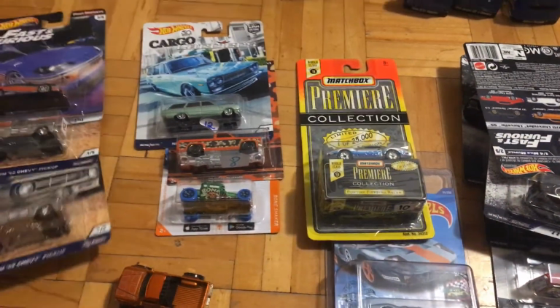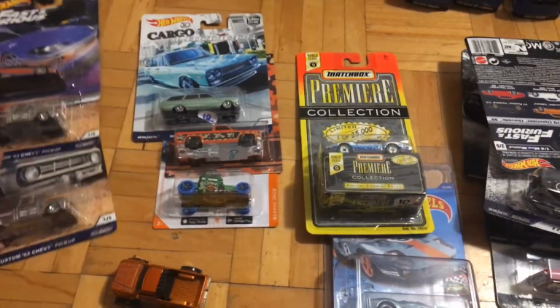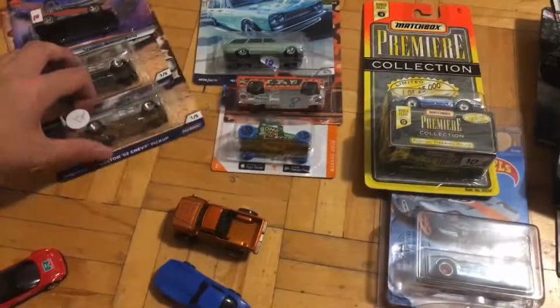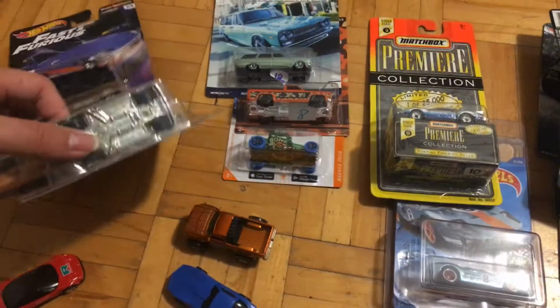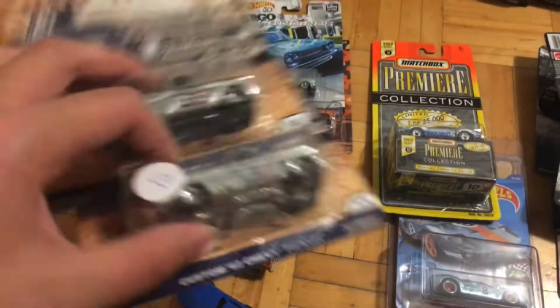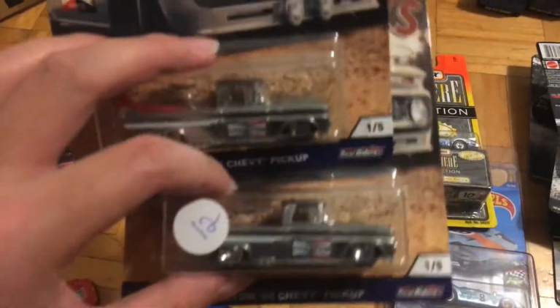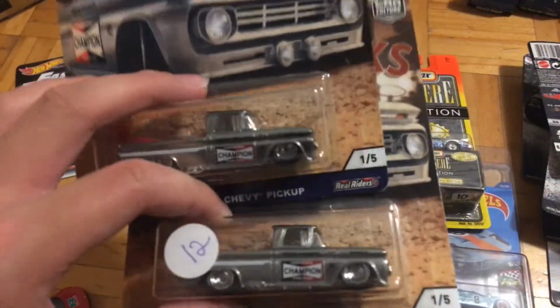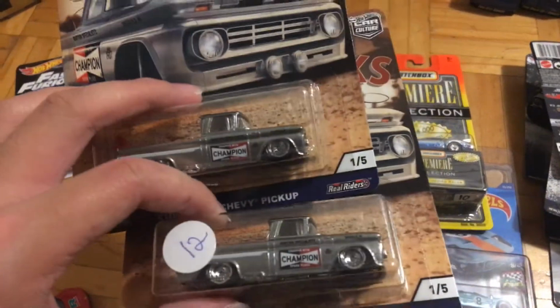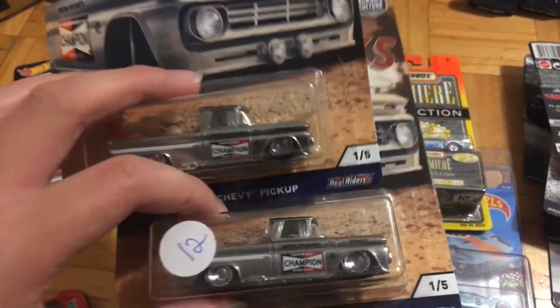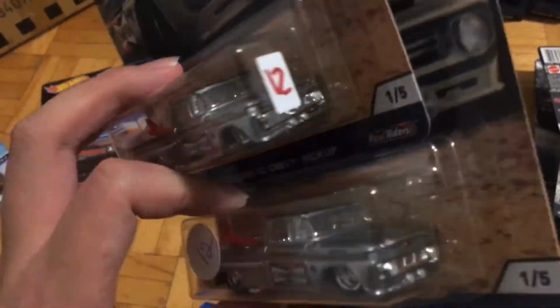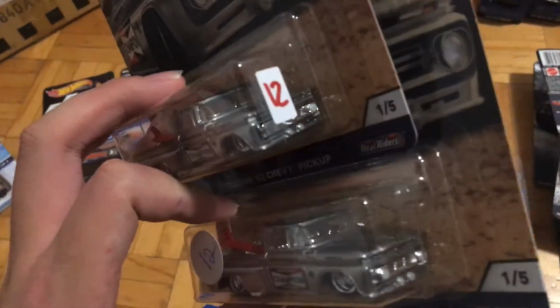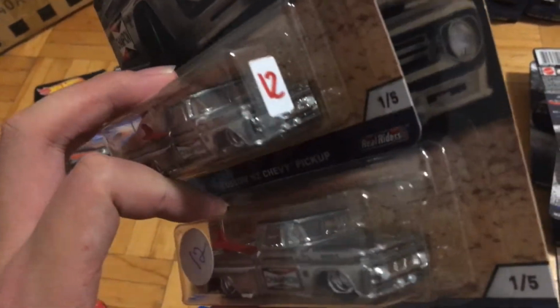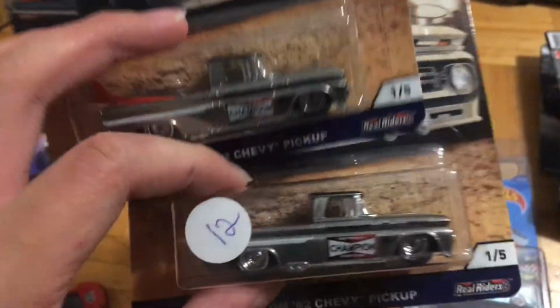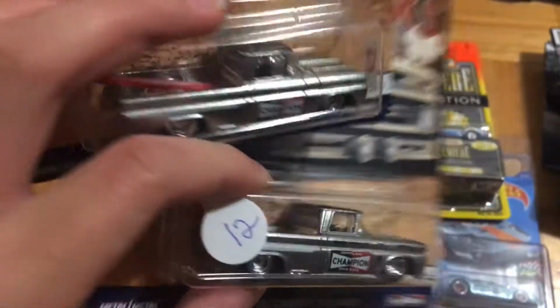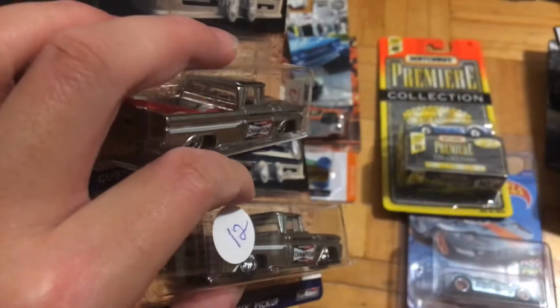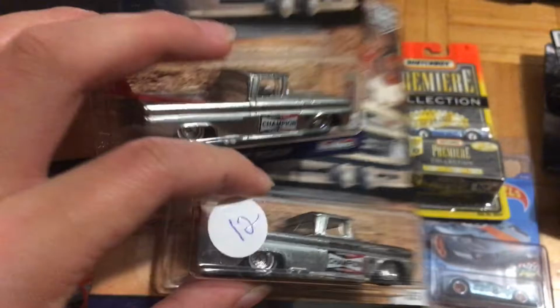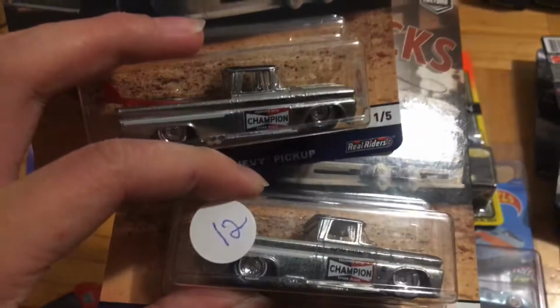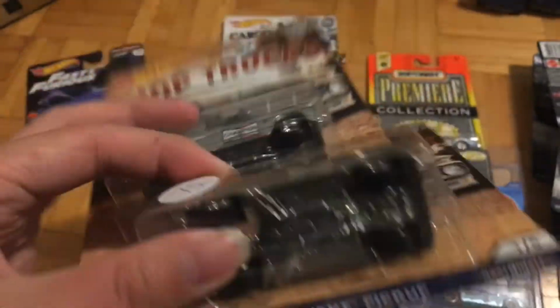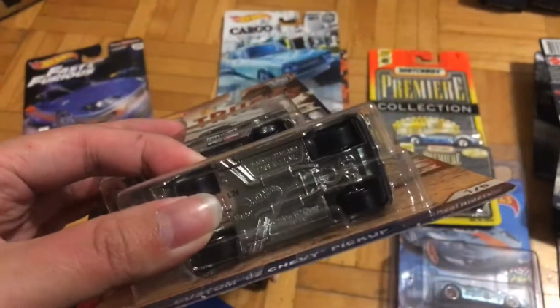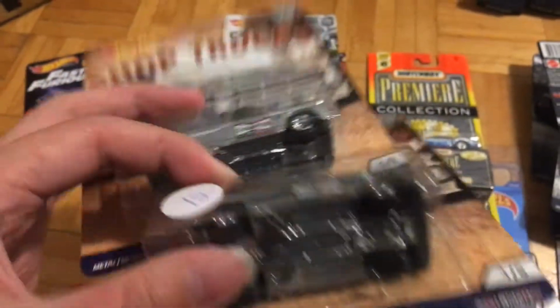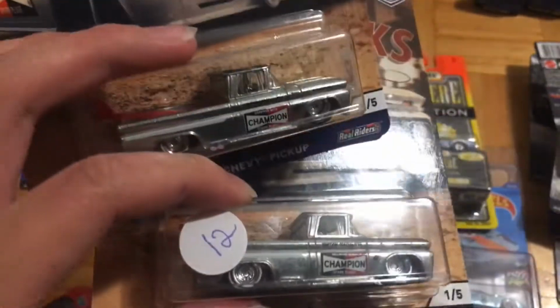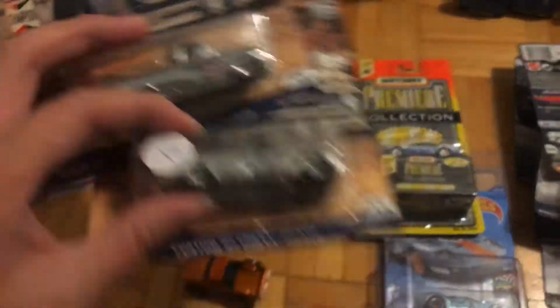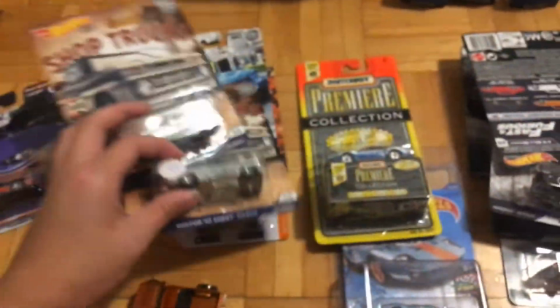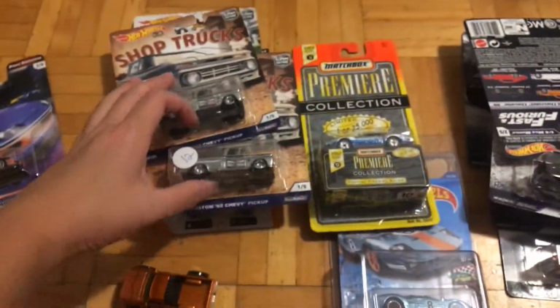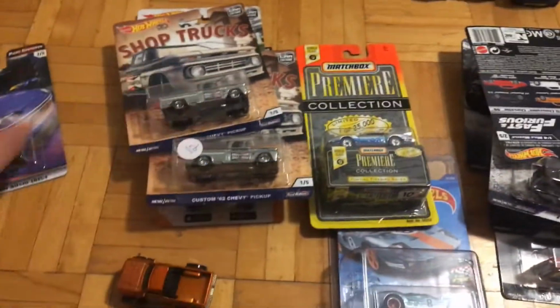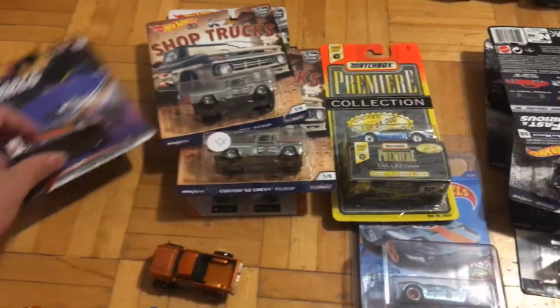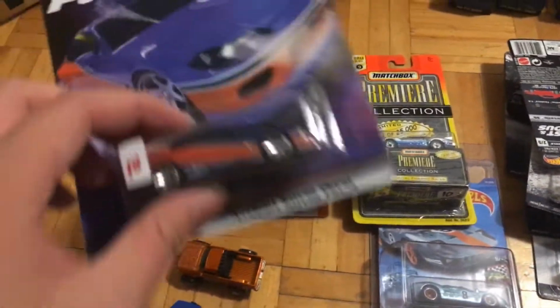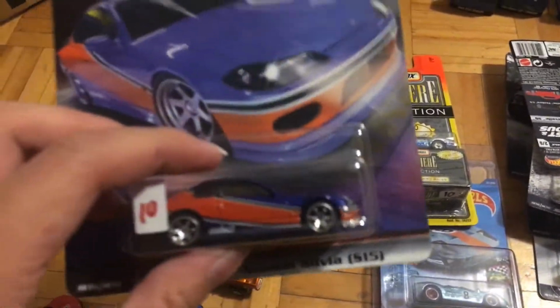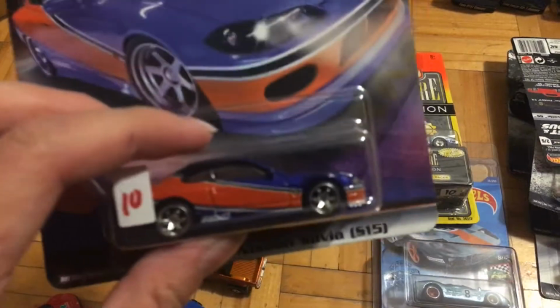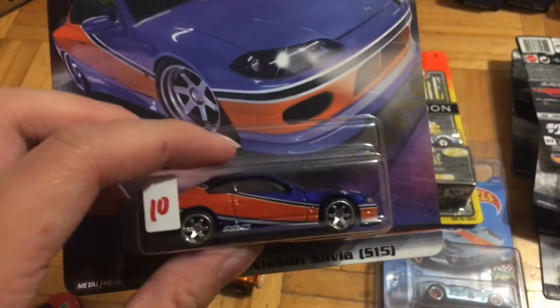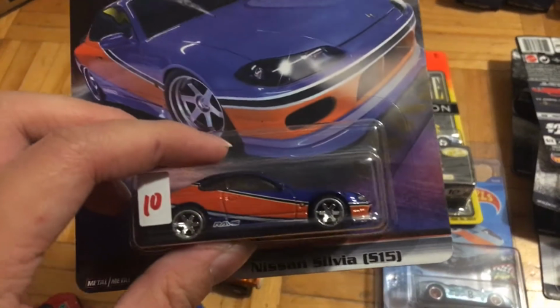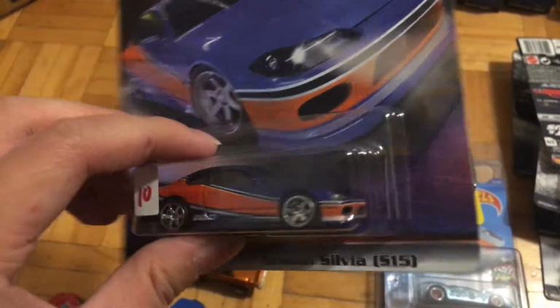And then I got two of these Chevy pickups, just because they were such a good price — at 12 bucks Canadian, I think these go for like 20, so it's pretty sweet. And finally I got this Nissan Silvia right here.